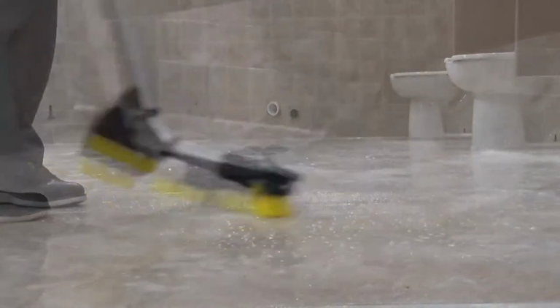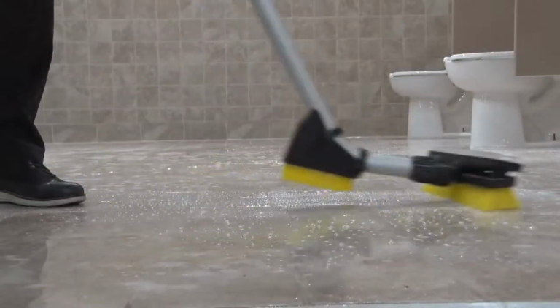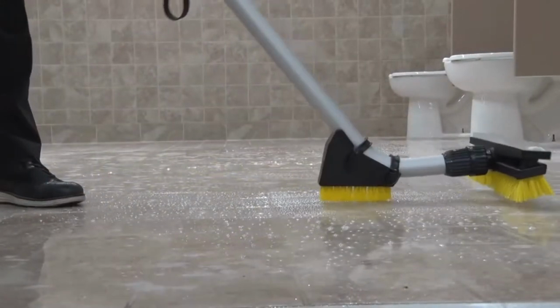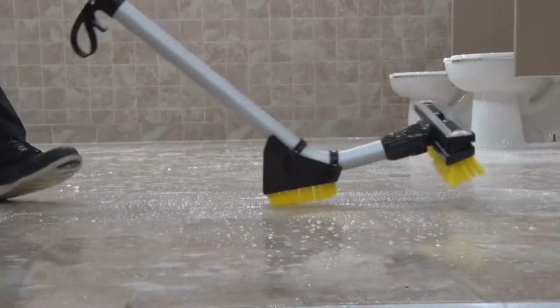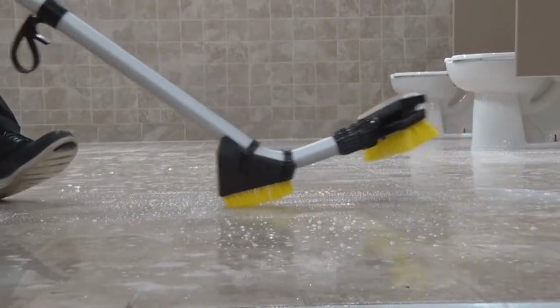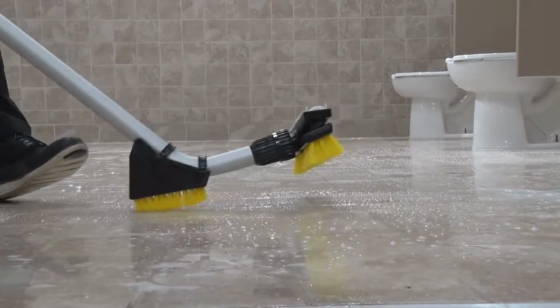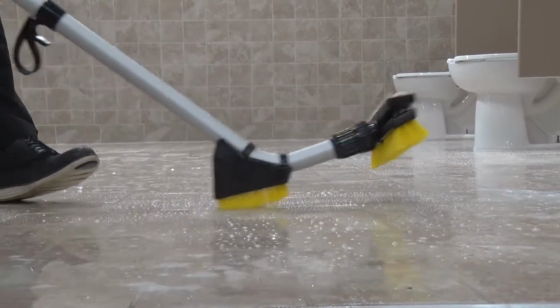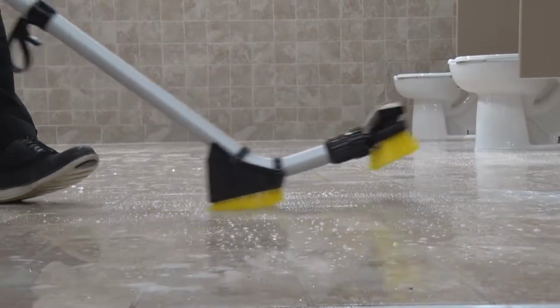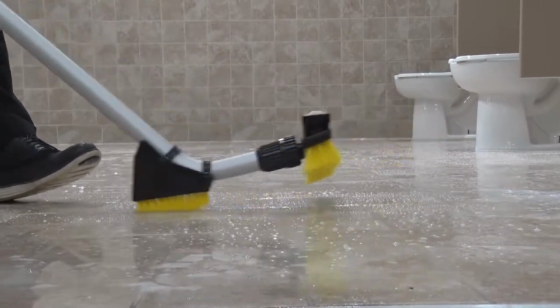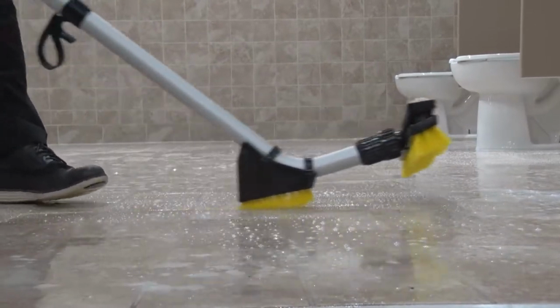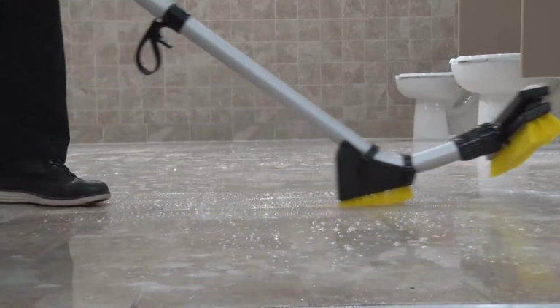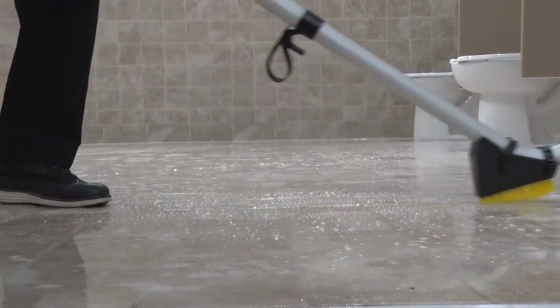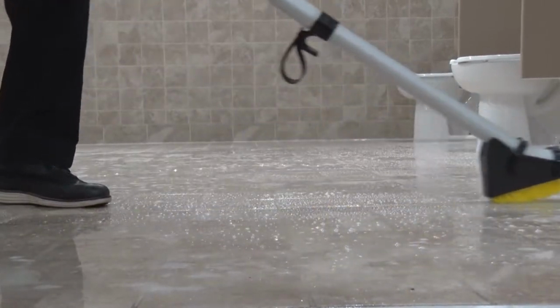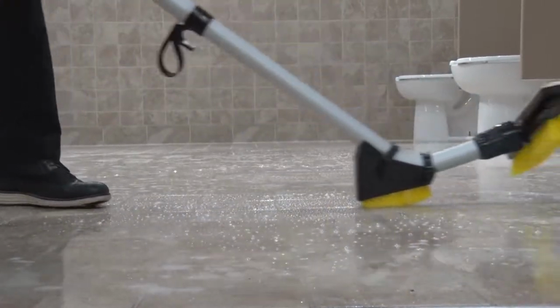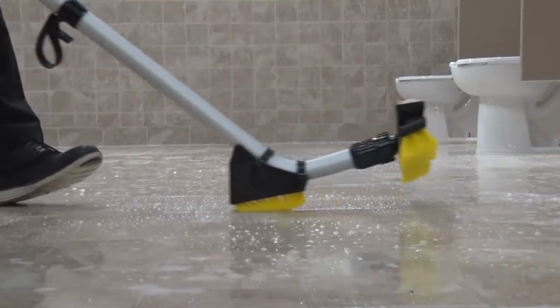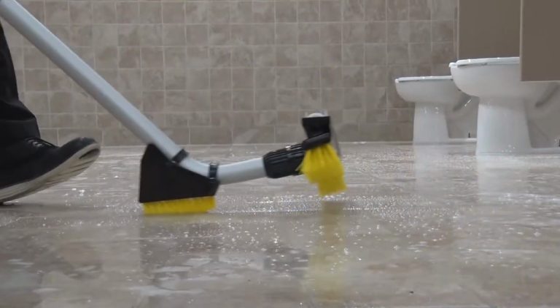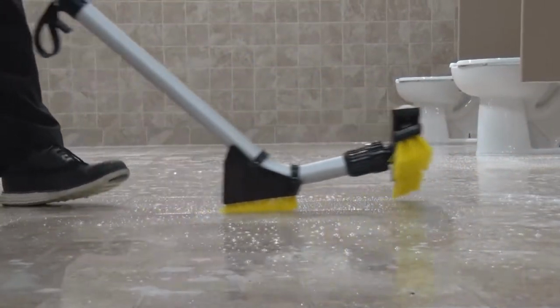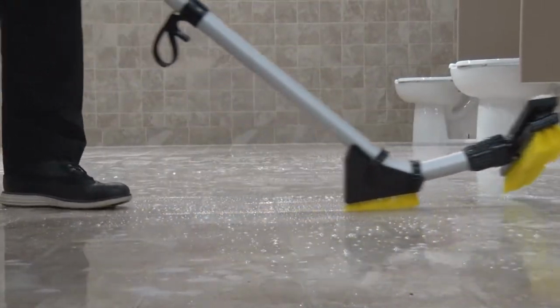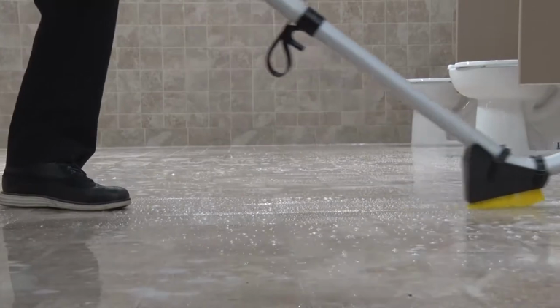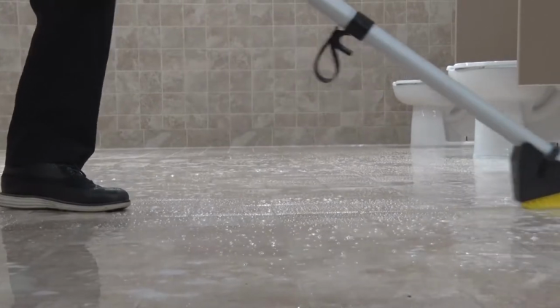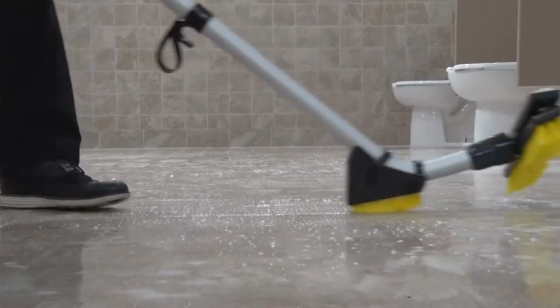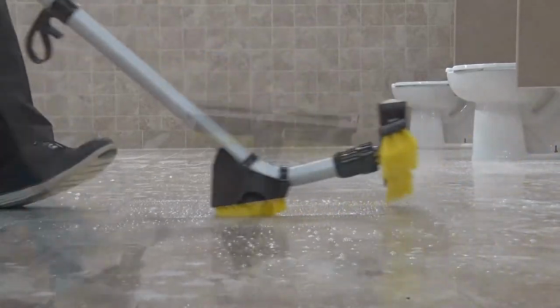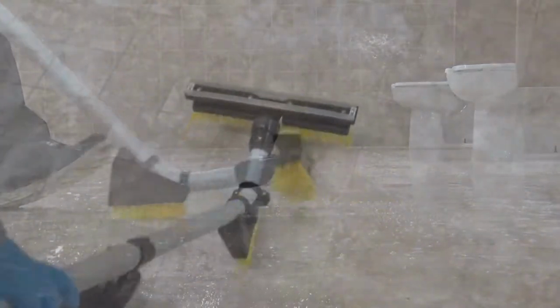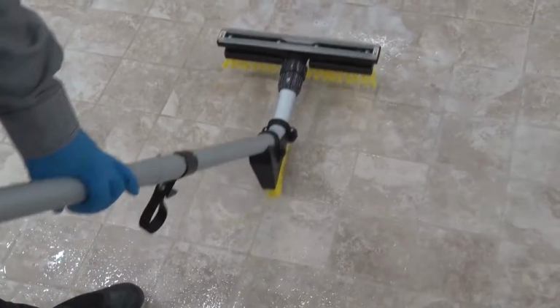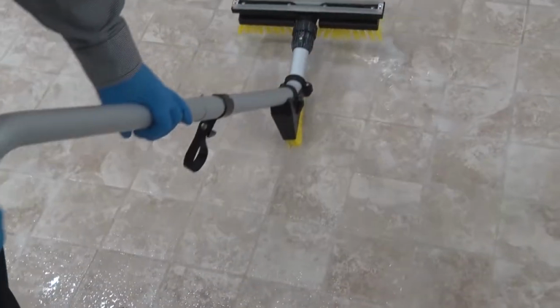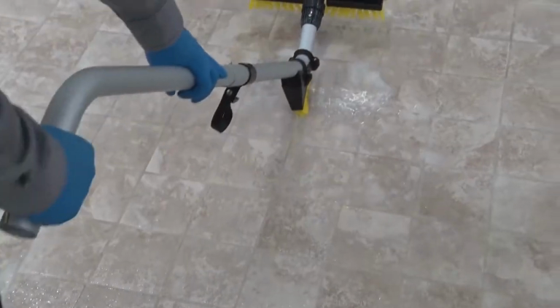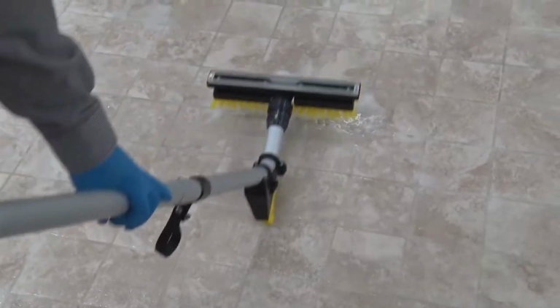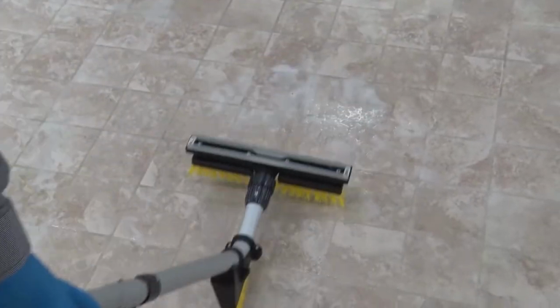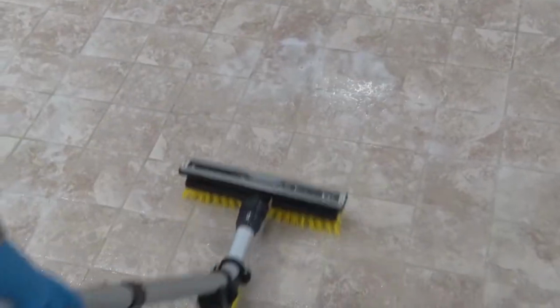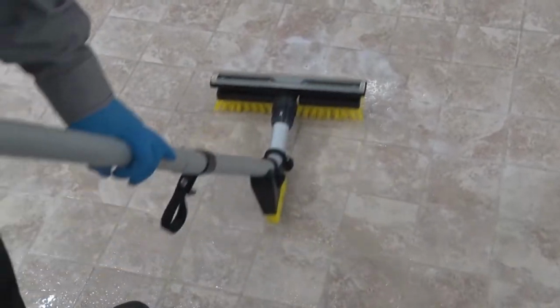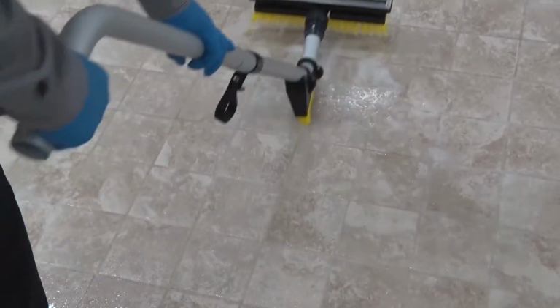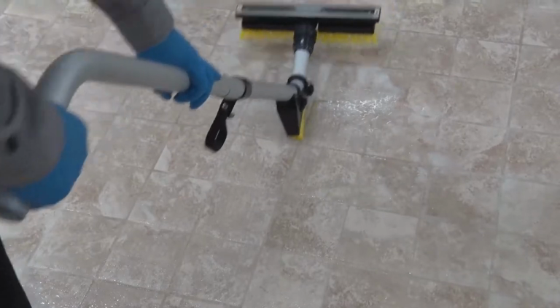The wand-mounted Mohawk grout brush can be used to scrub grout lines, removing stubborn soils that are not only unsightly but can also be a haven for bacteria. Simply follow the grout line, scrubbing problem areas as you go.